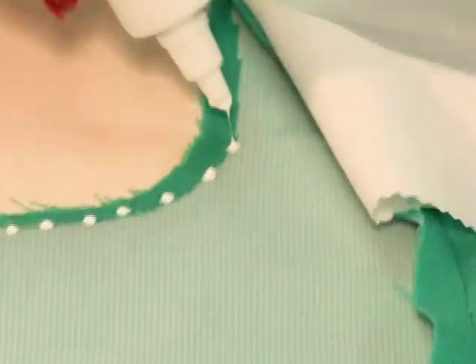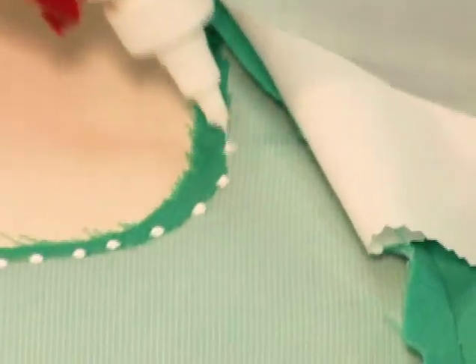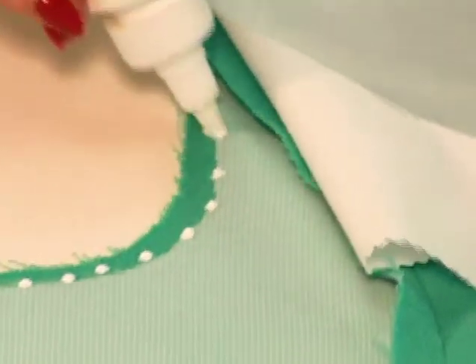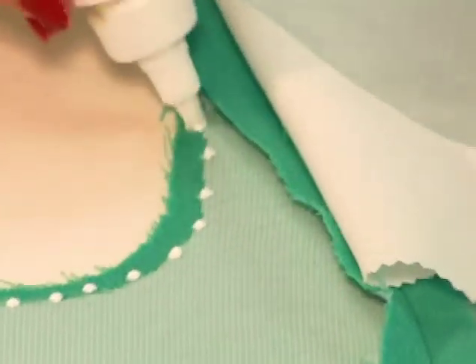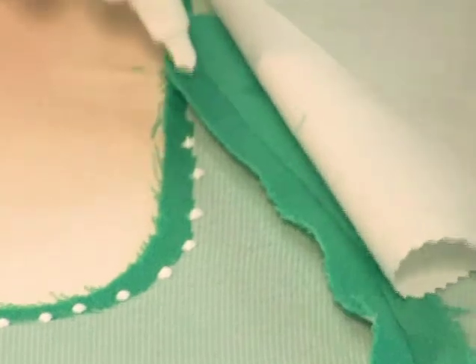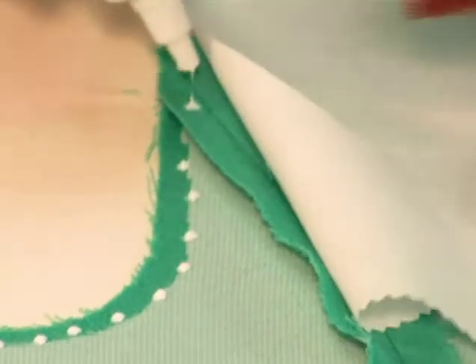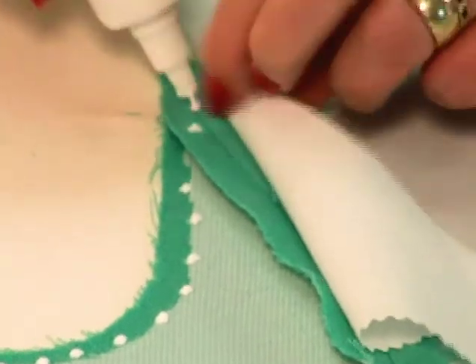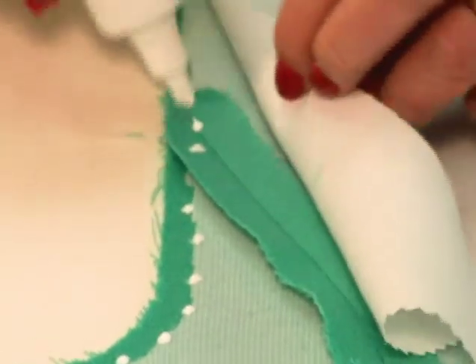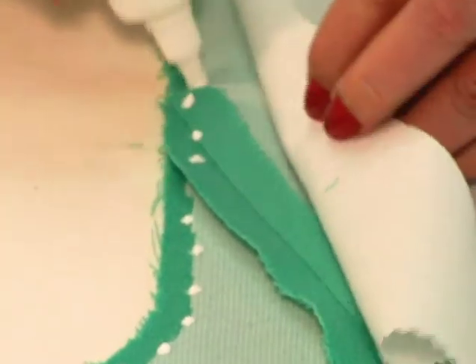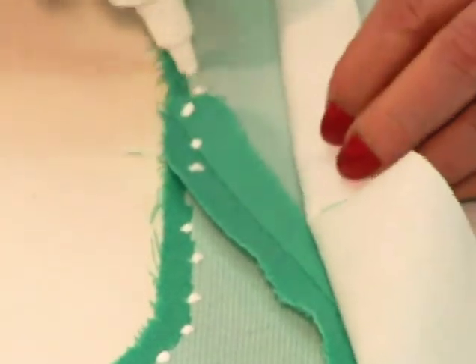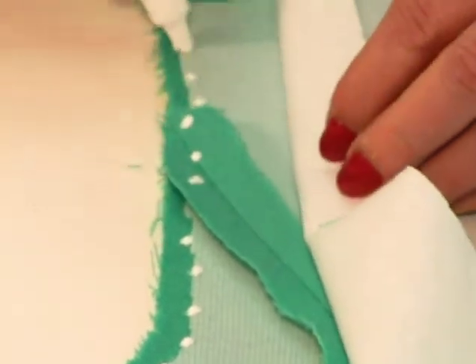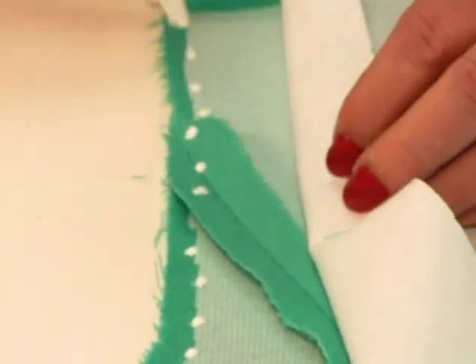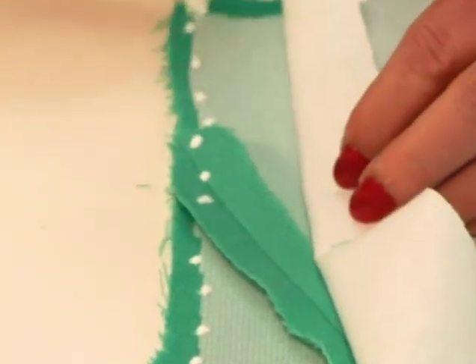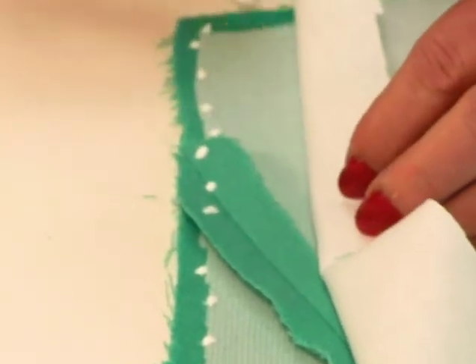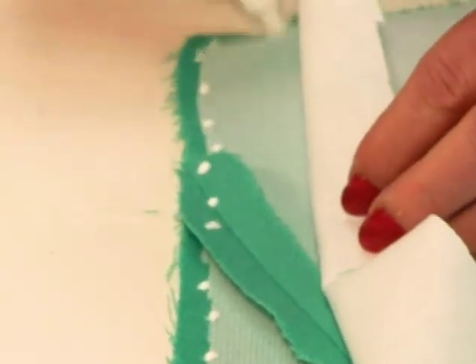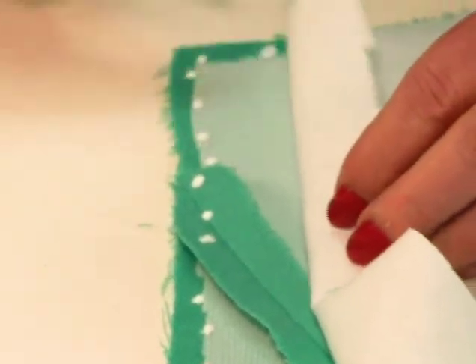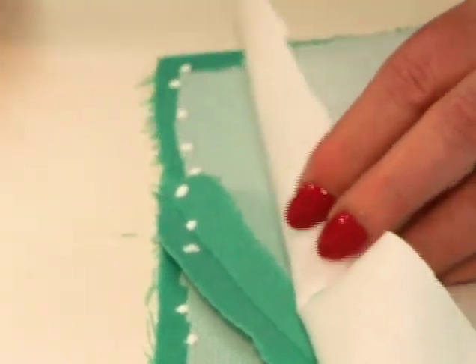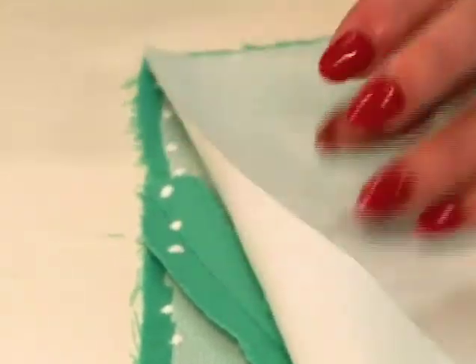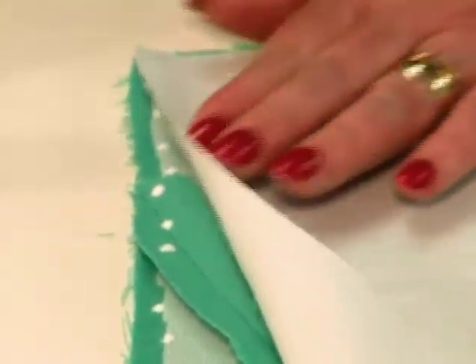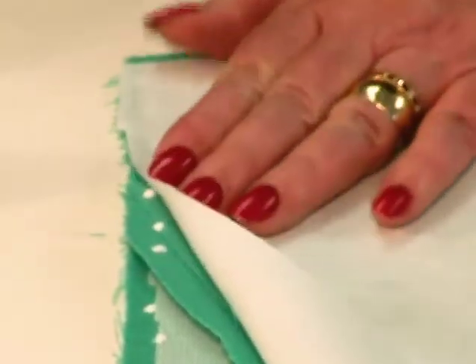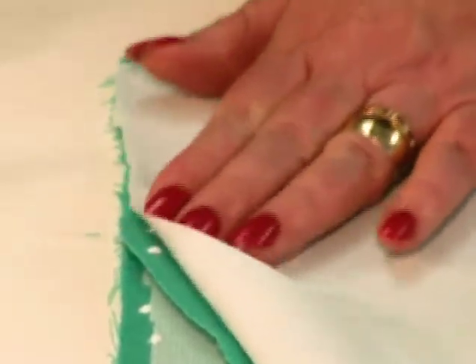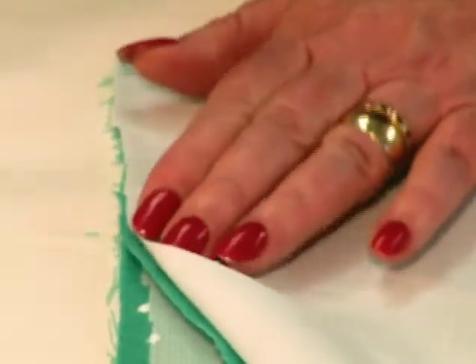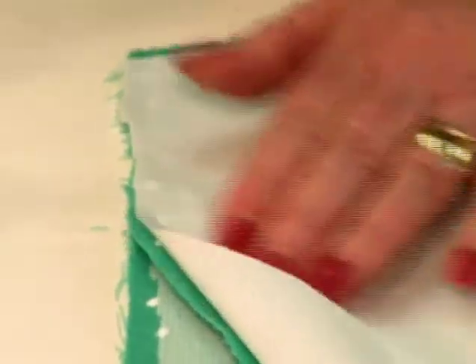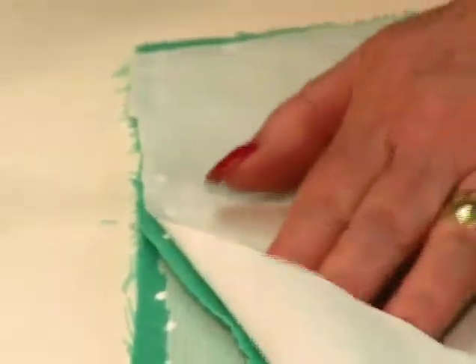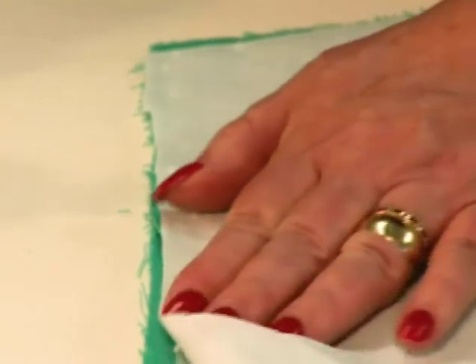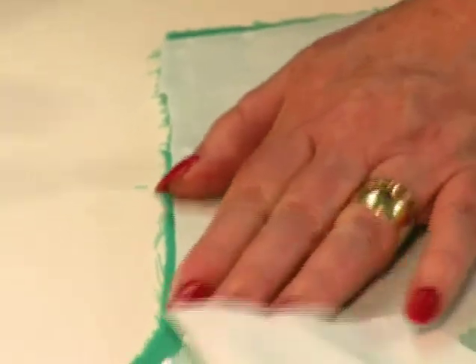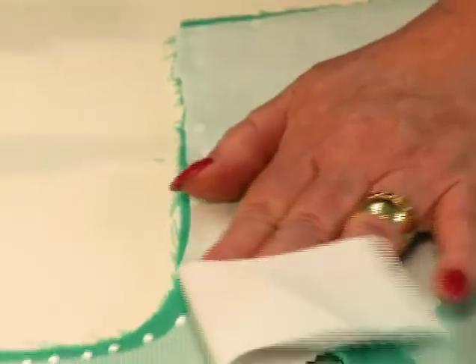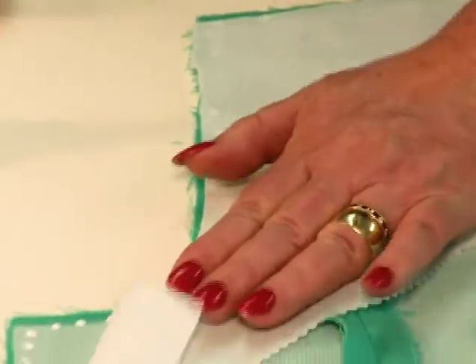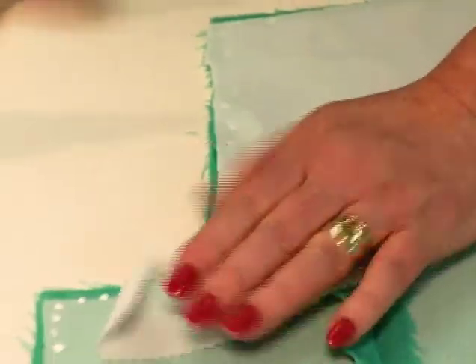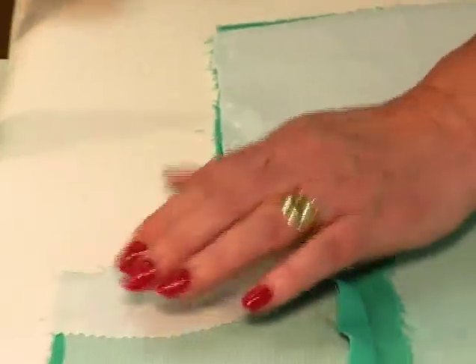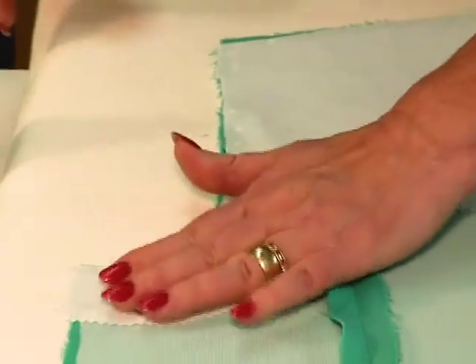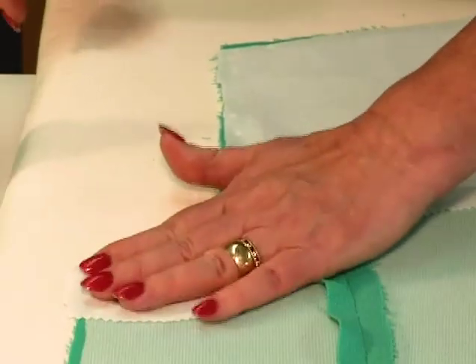Just dab tiny drops of glue in the seam allowance only, then pat the stay in place and allow it to dry.